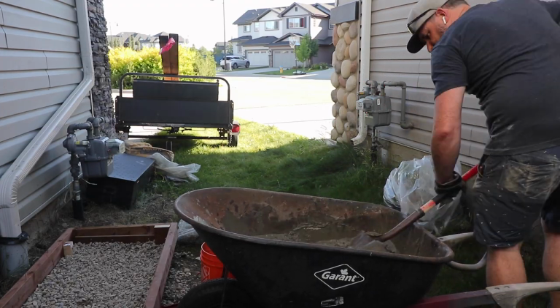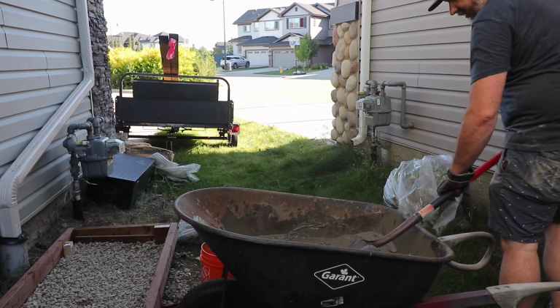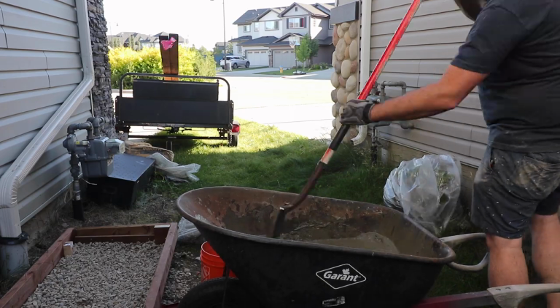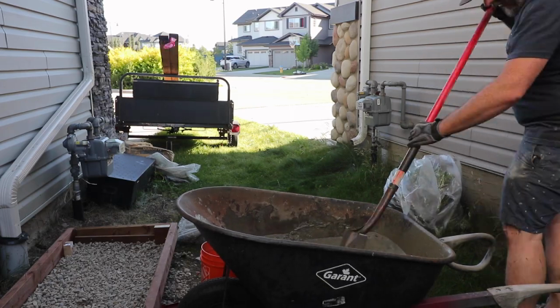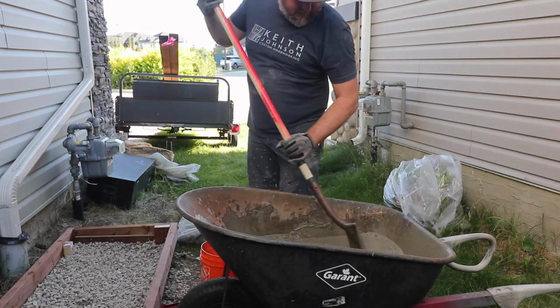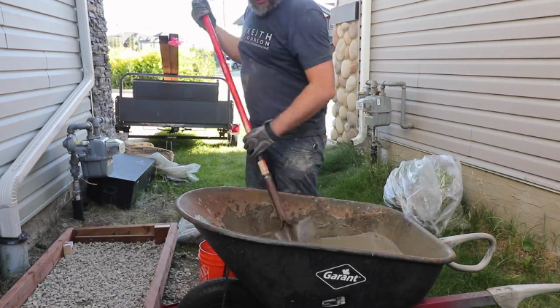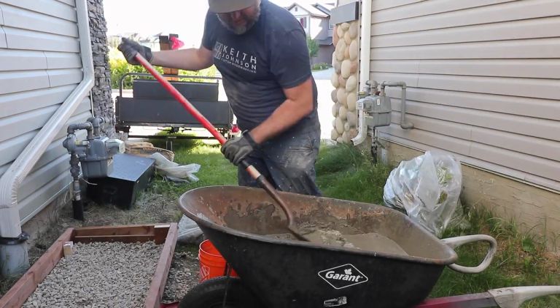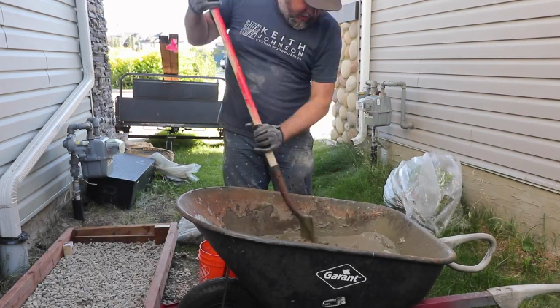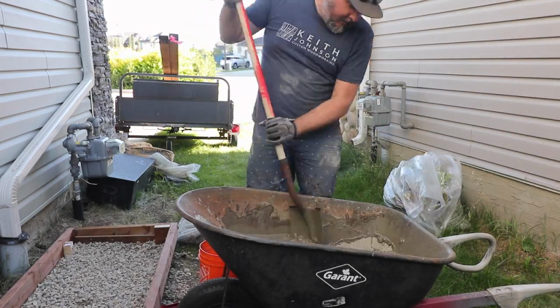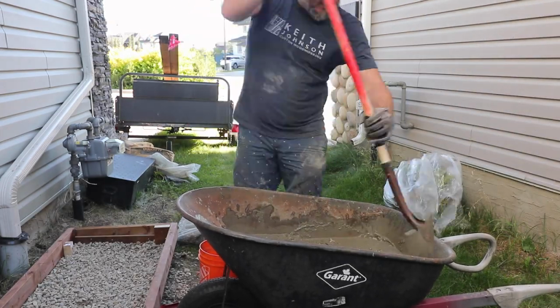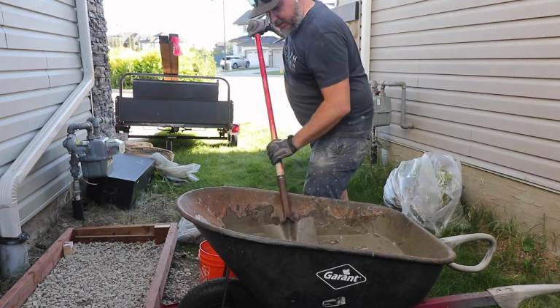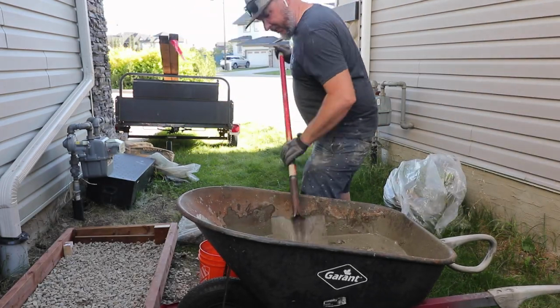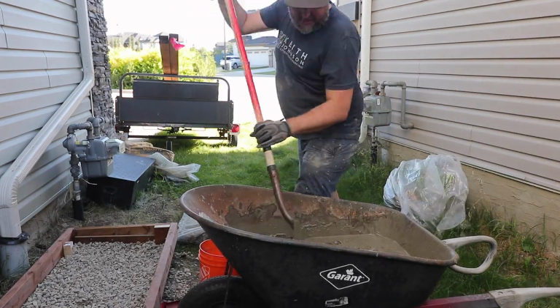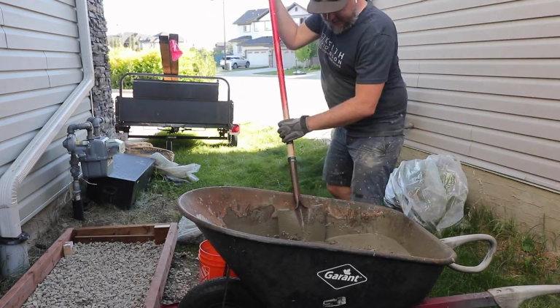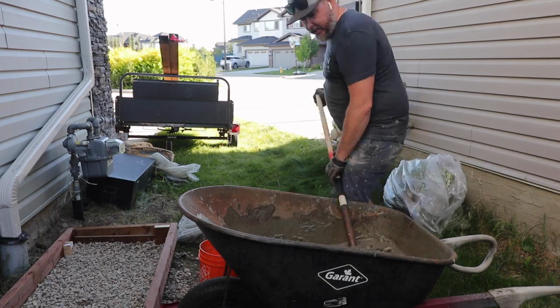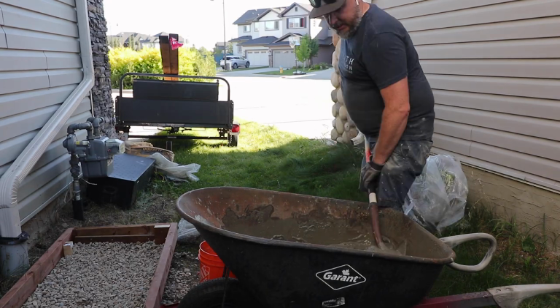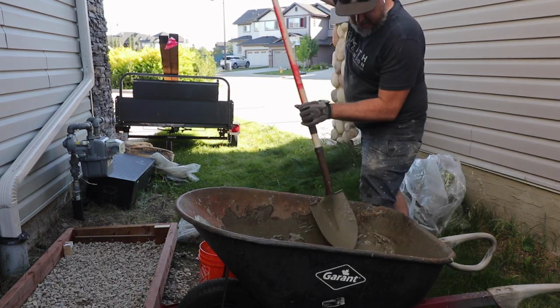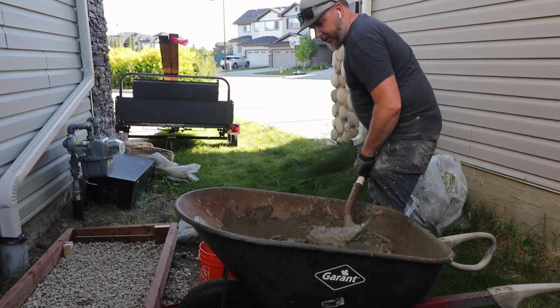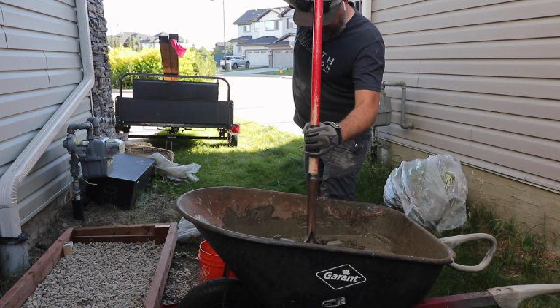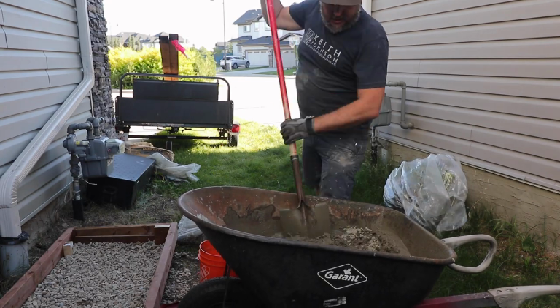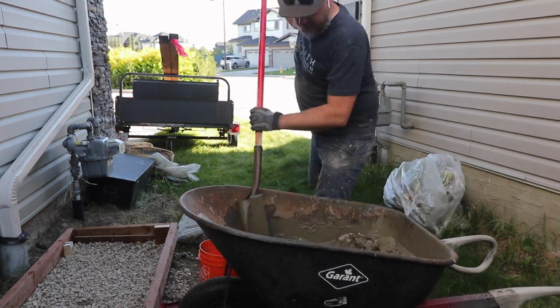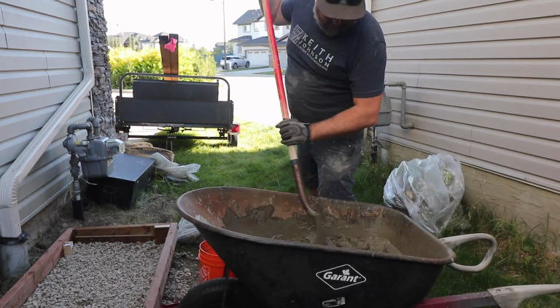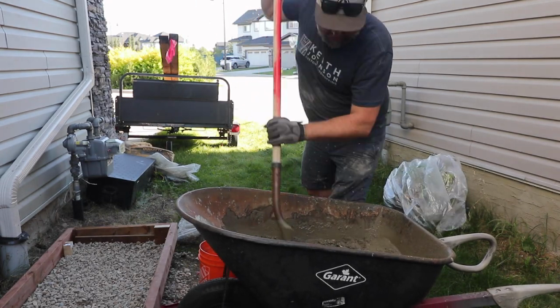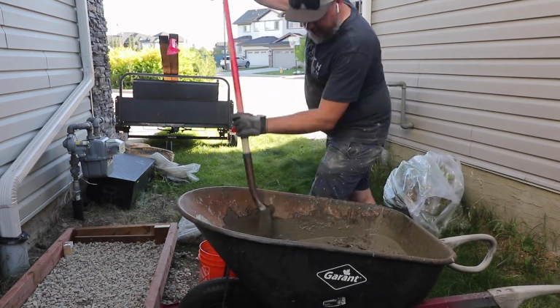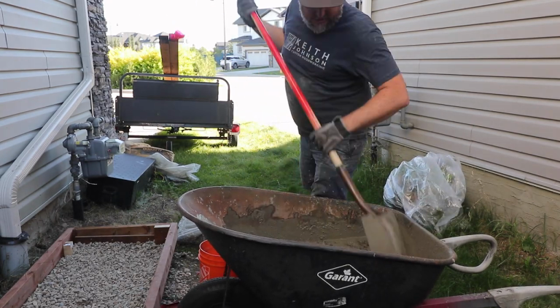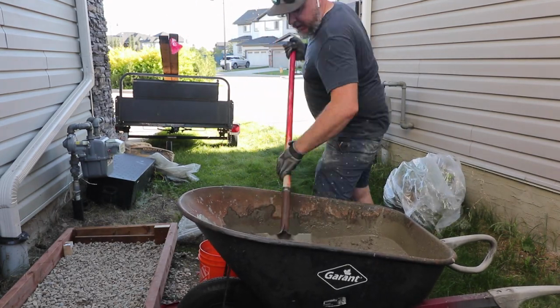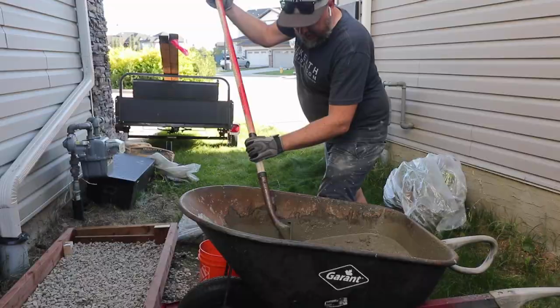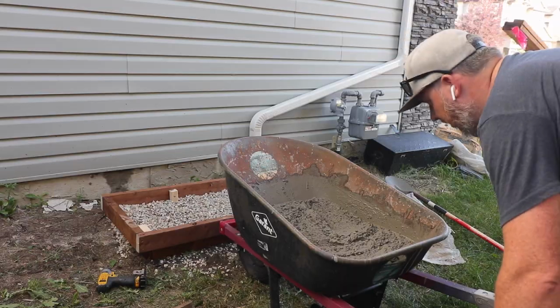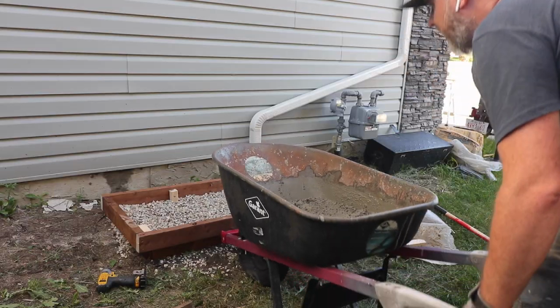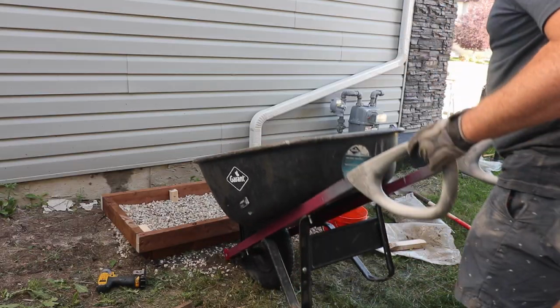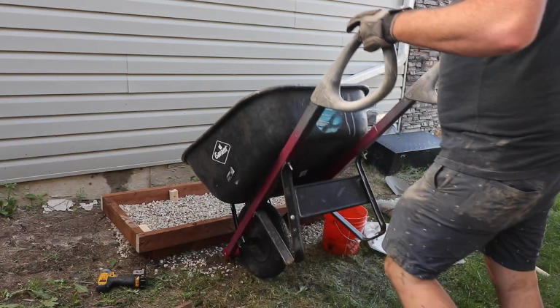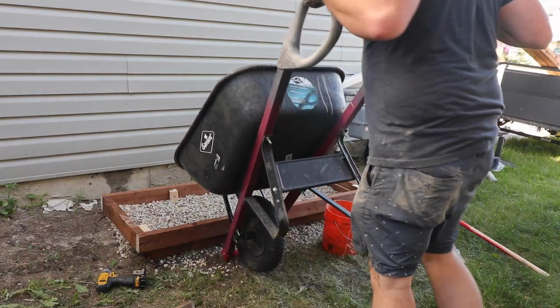I really don't know if I should have added rebar into the foundation. My thought was because it wasn't supporting very much weight, it probably didn't need it. Looking back, I think maybe I did need it just to prevent cracking in the future.